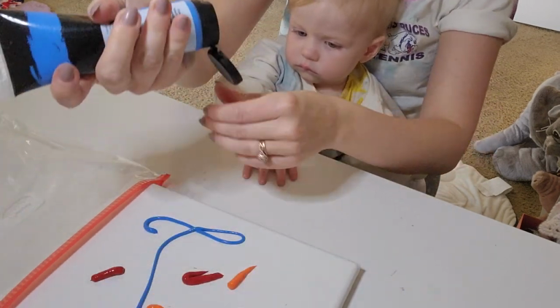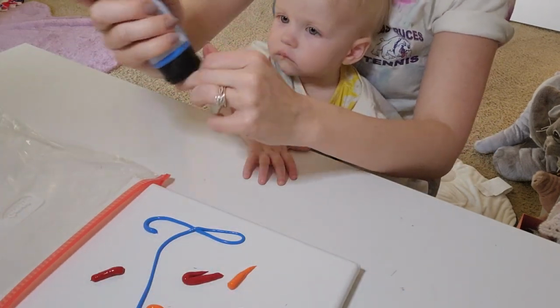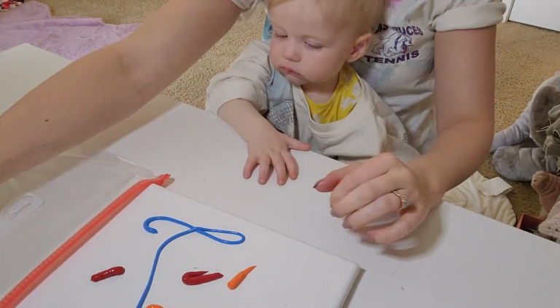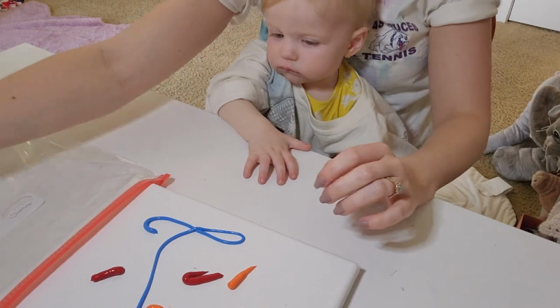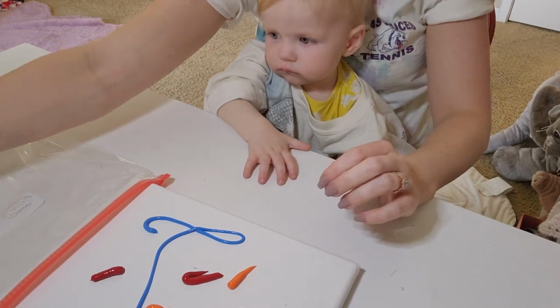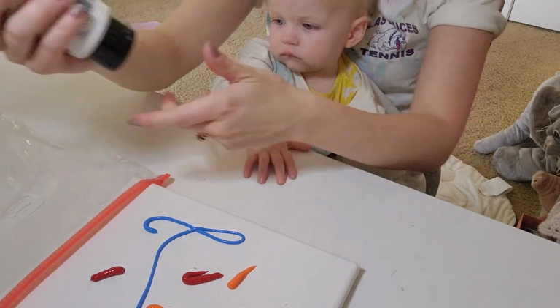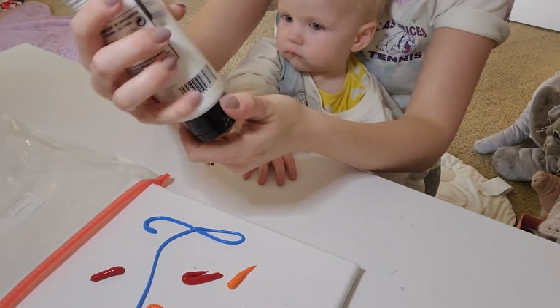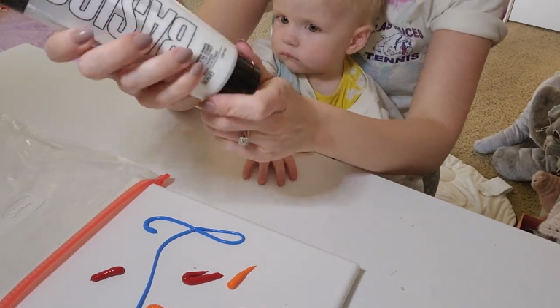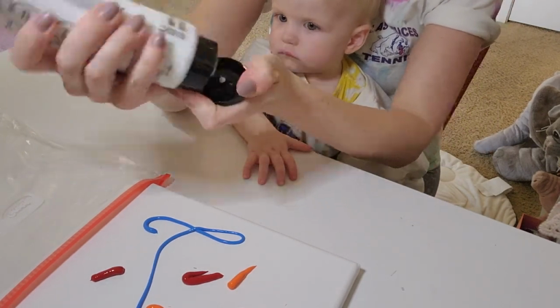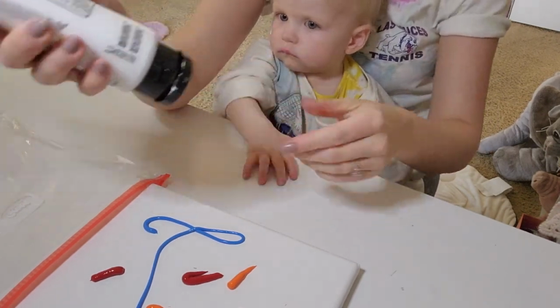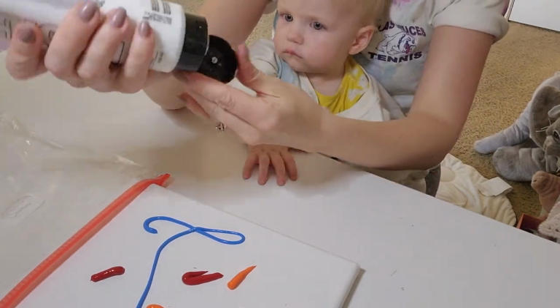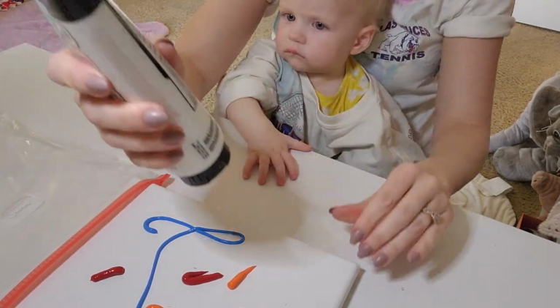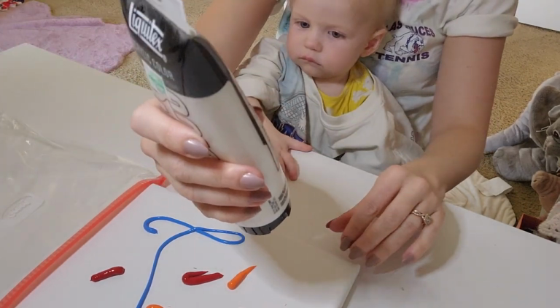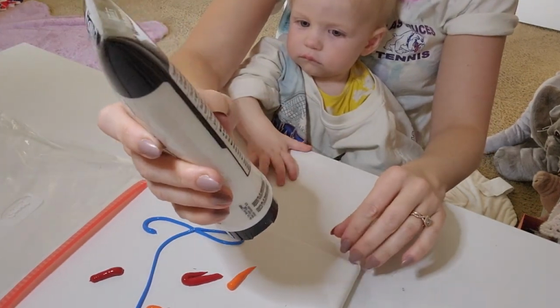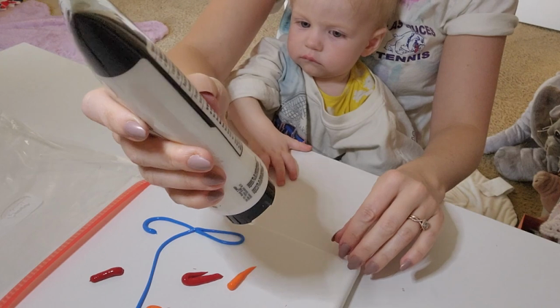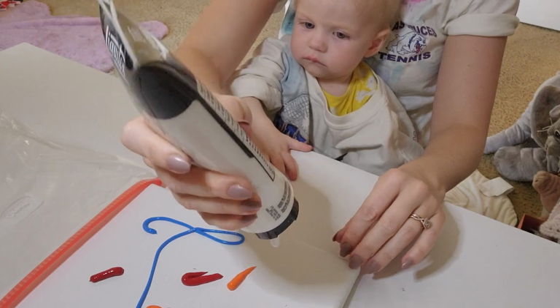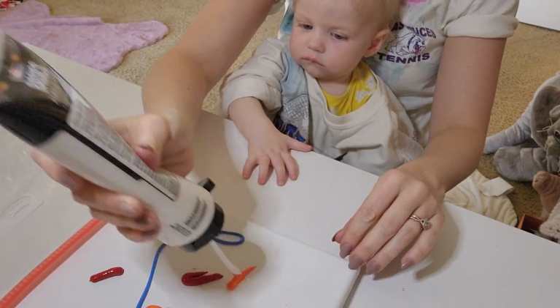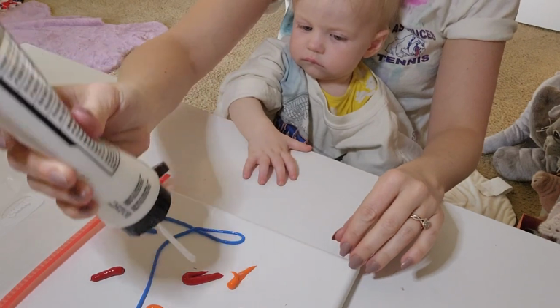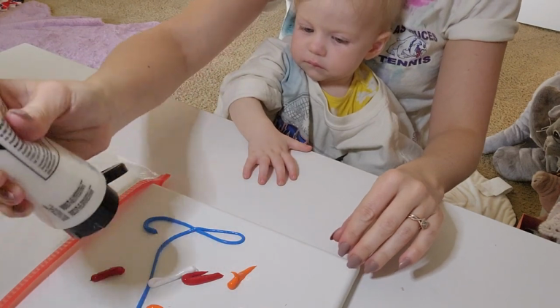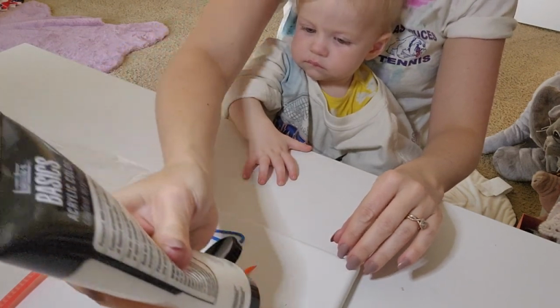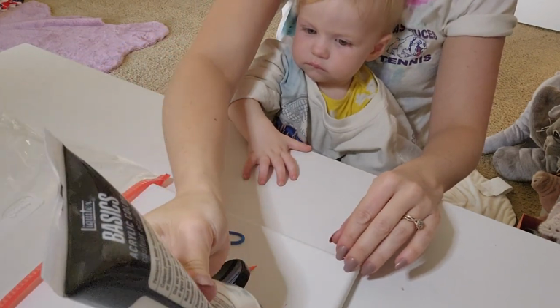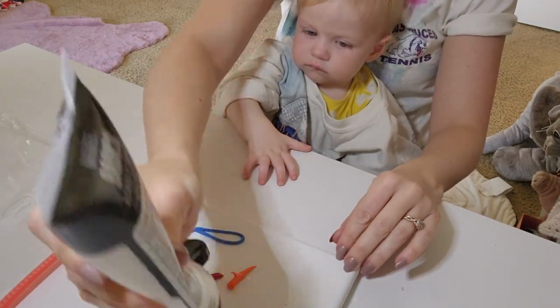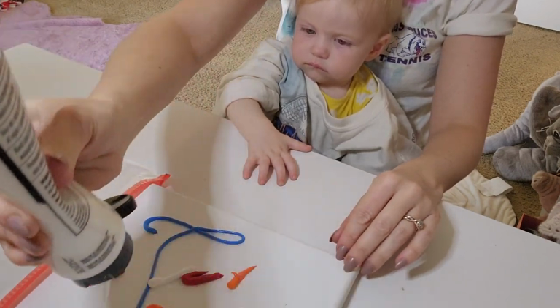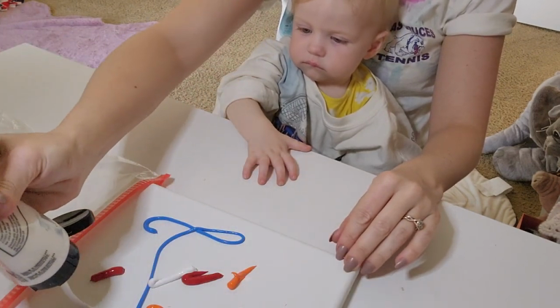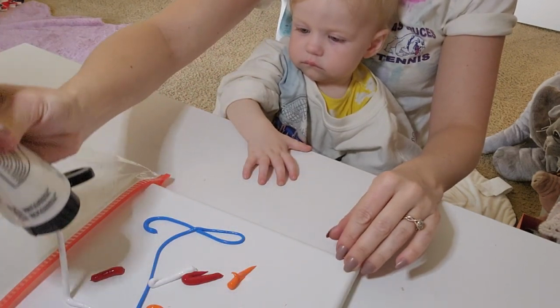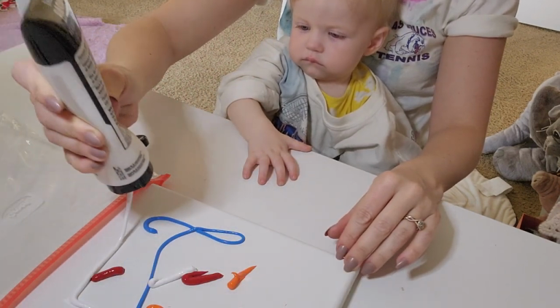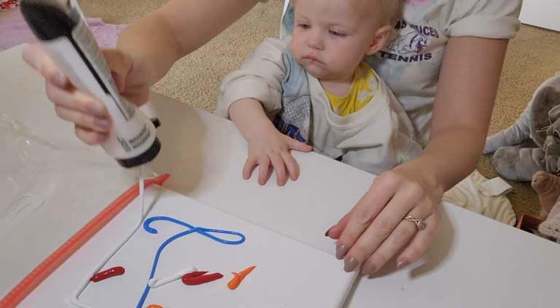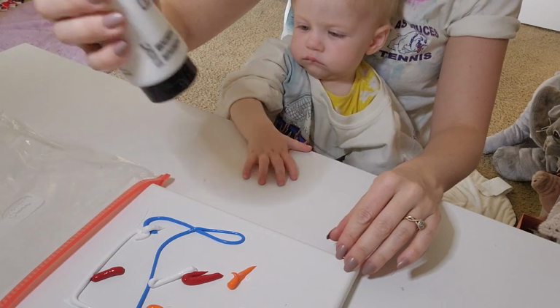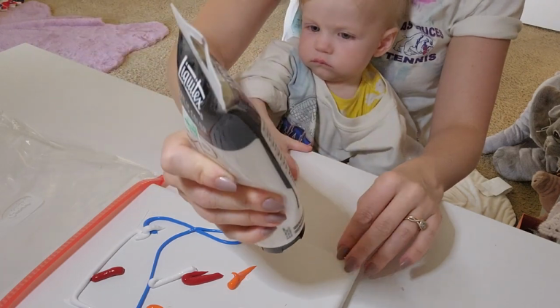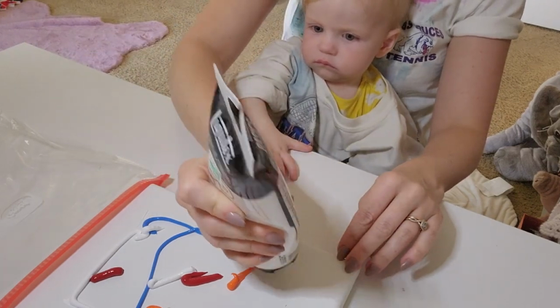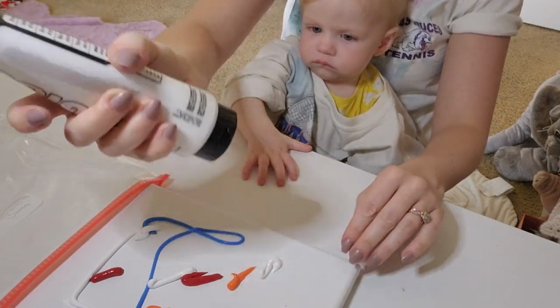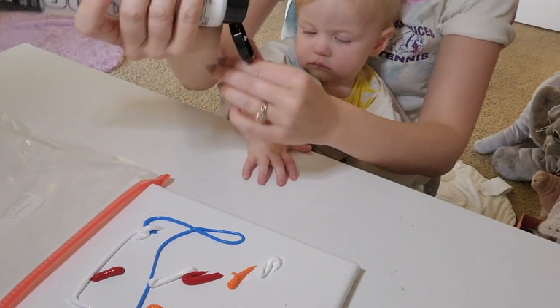And then I always like to add white to this because white helps everything blend a little bit nicer. And this is some old white.